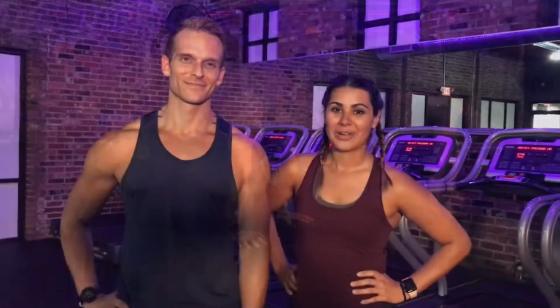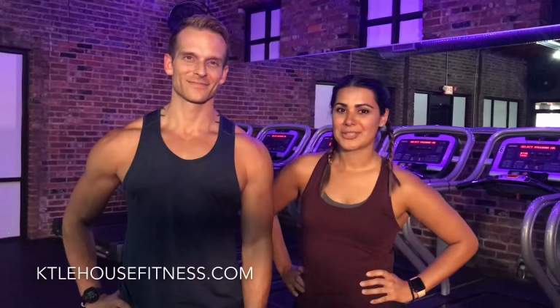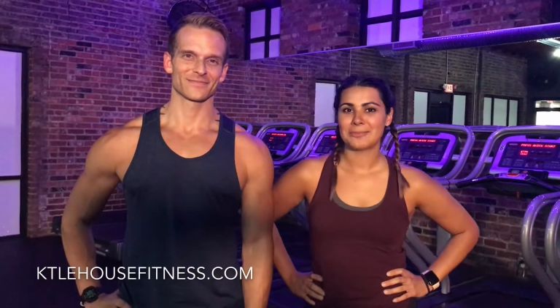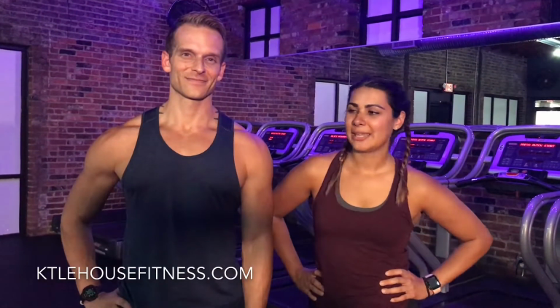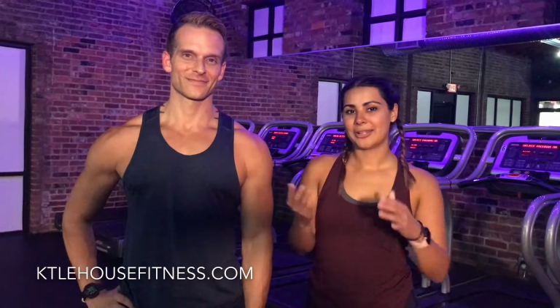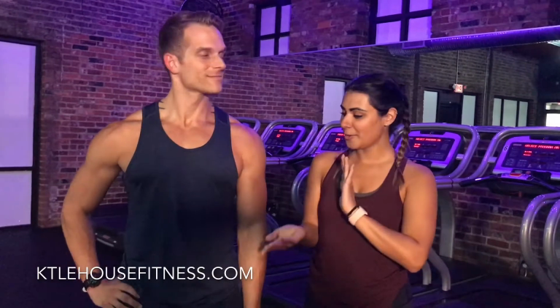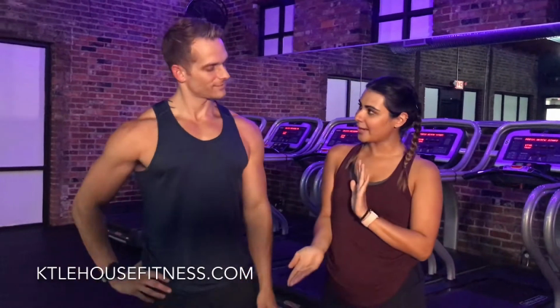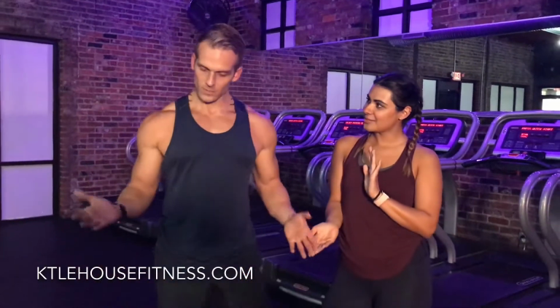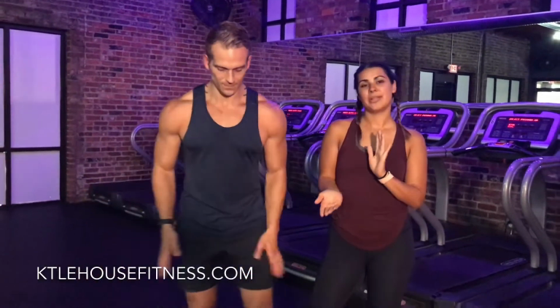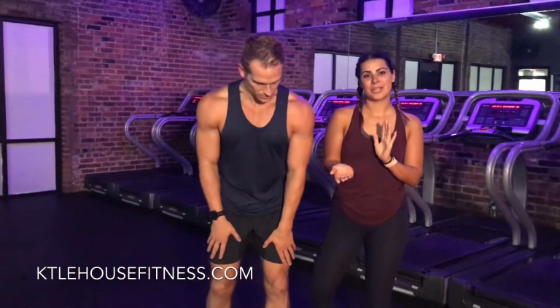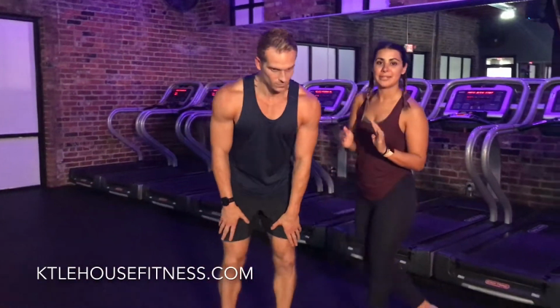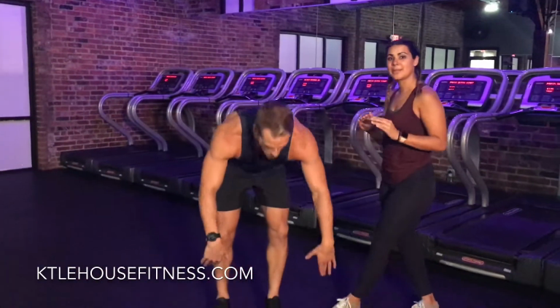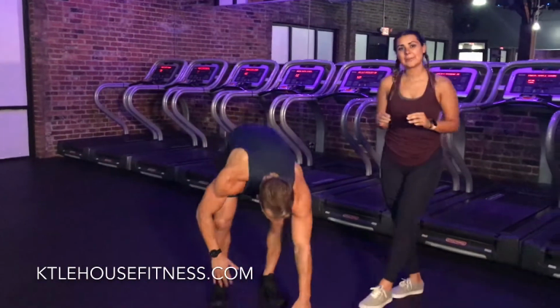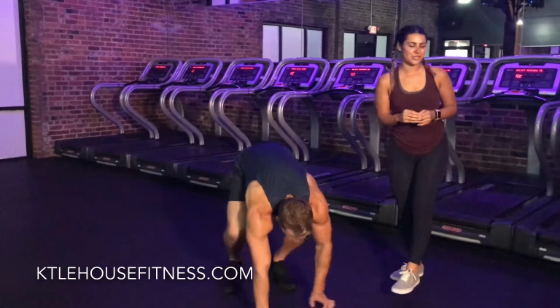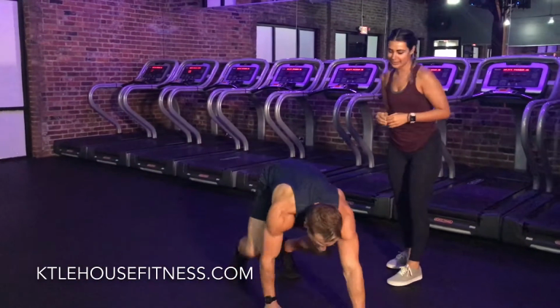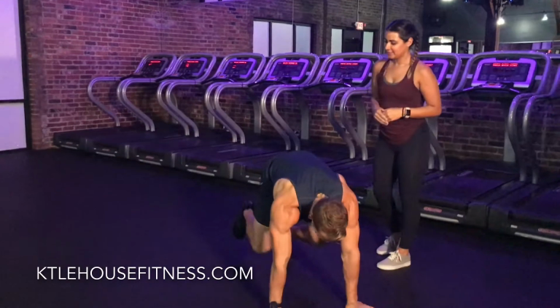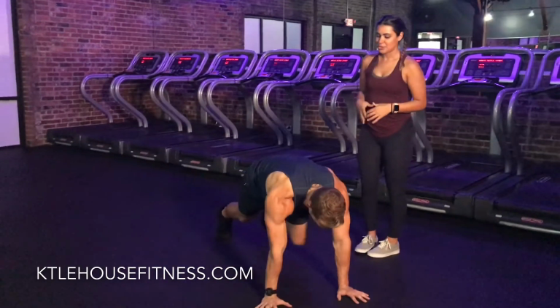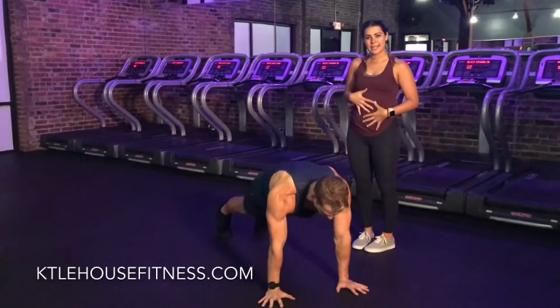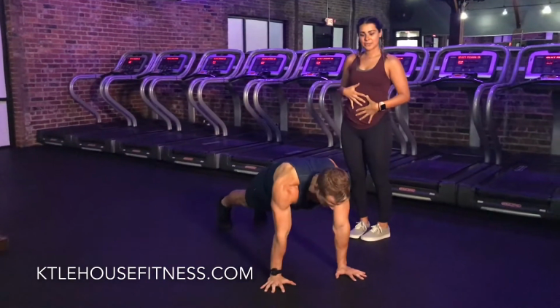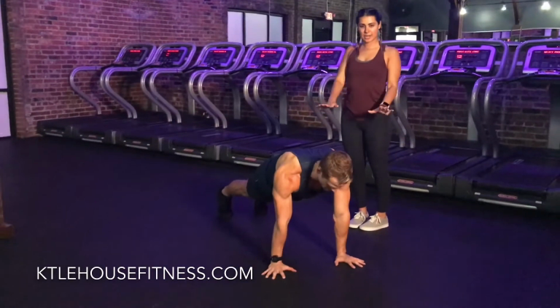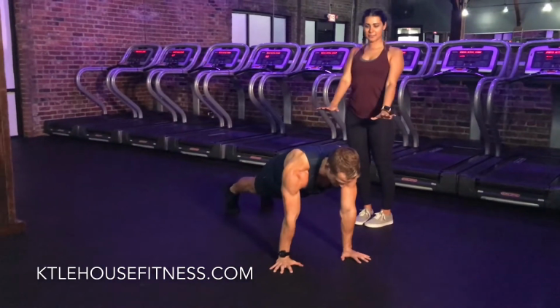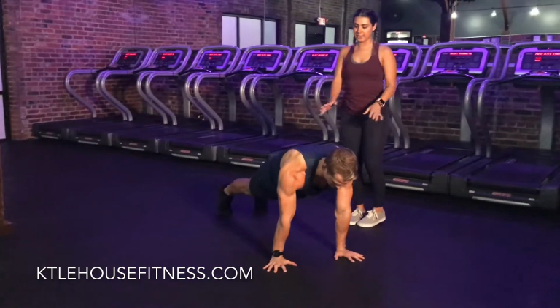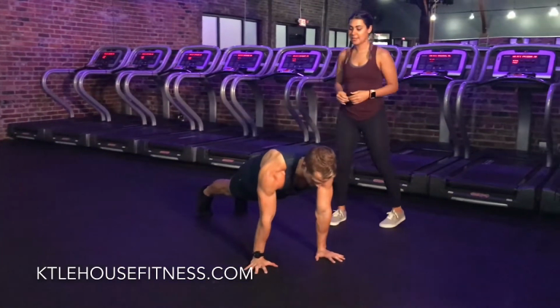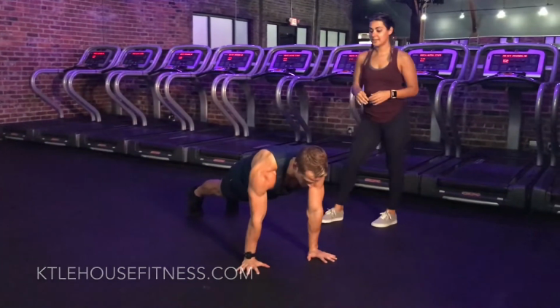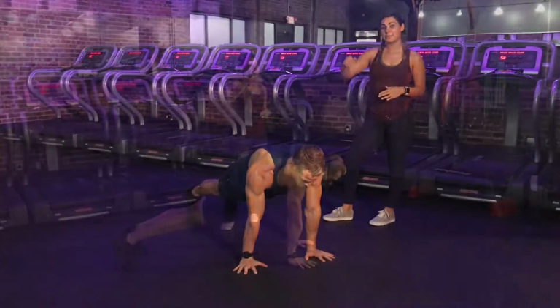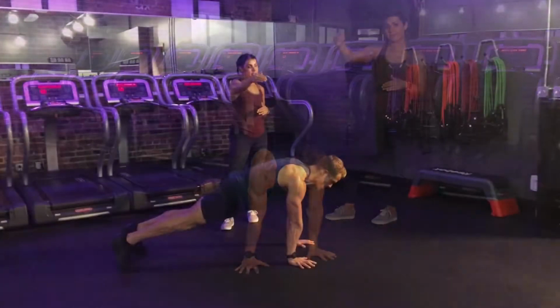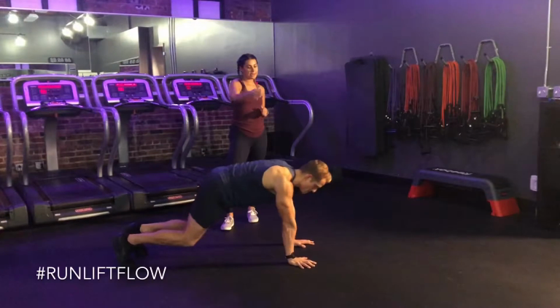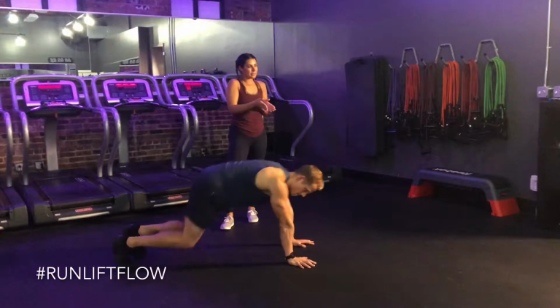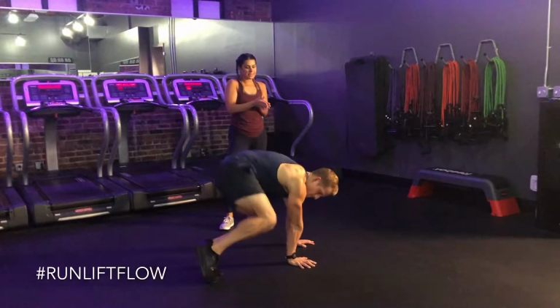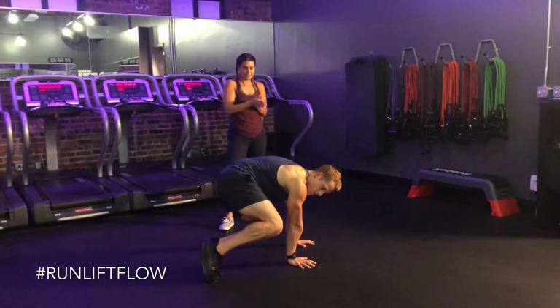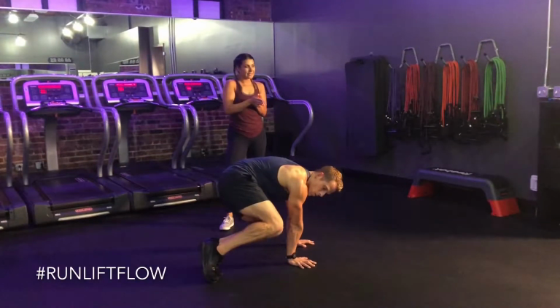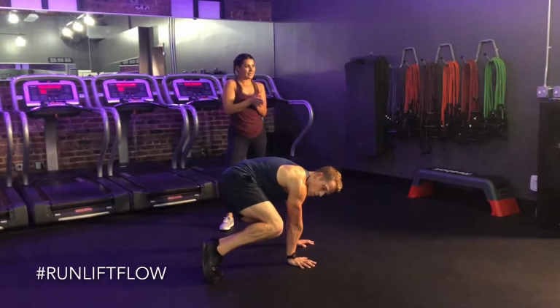Alright, so the slalom plank — all you're going to need is your body. Kyle's going to come on down into a plank position. He's strong and connected in his core, working his upper body. From here, he's going to jump his feet to the right, keeping the inner thighs connected nice and light.